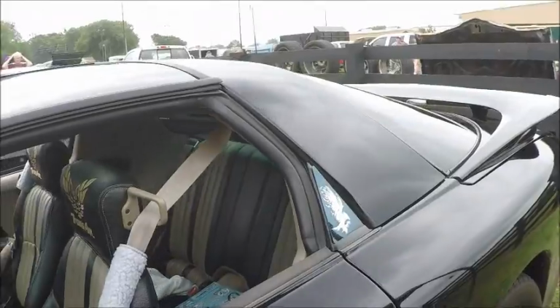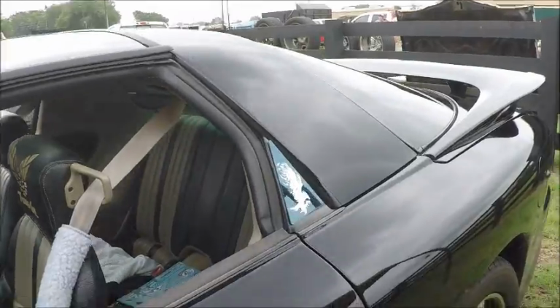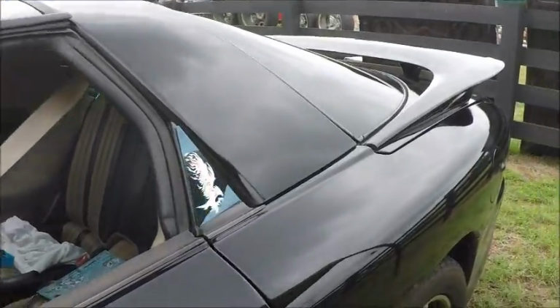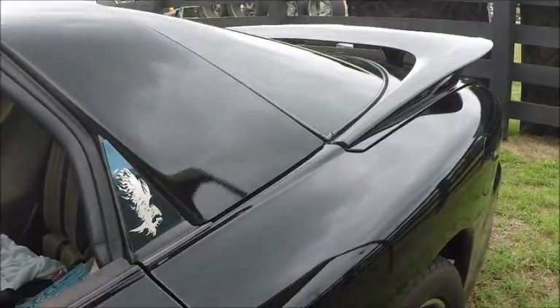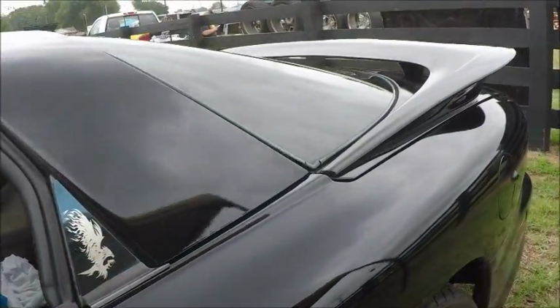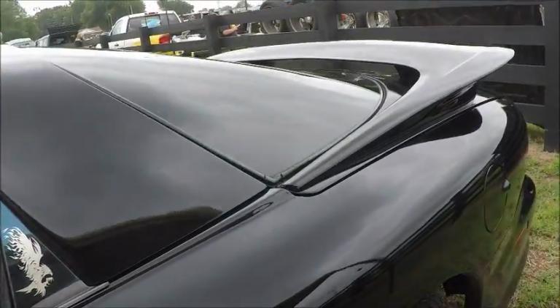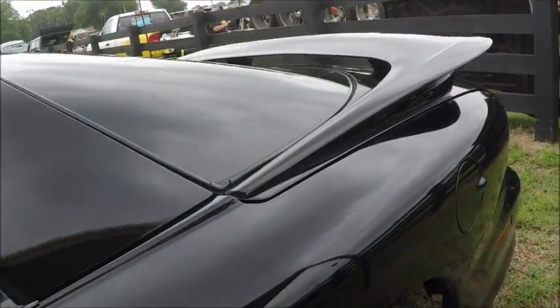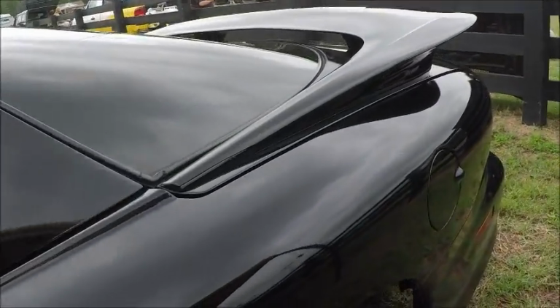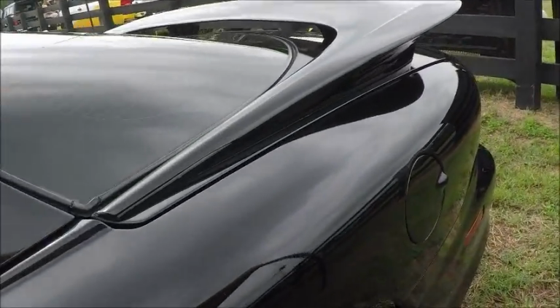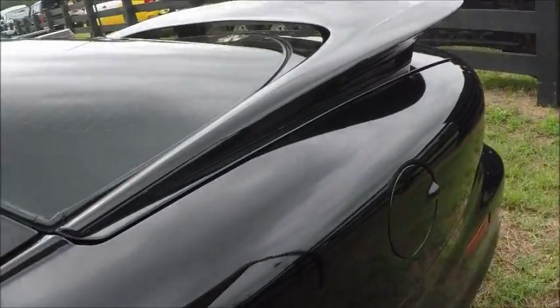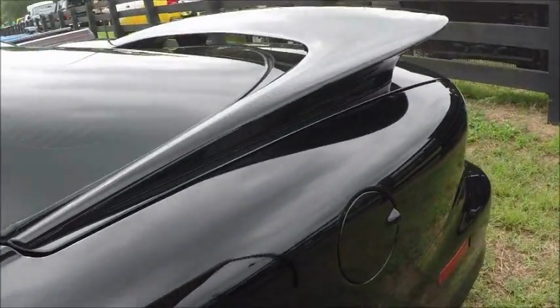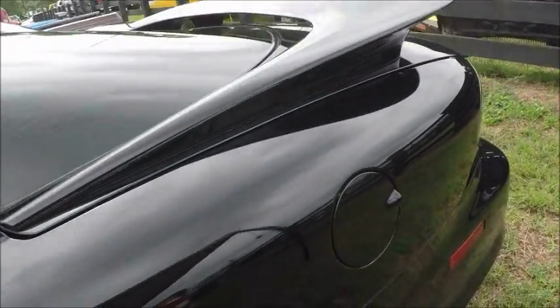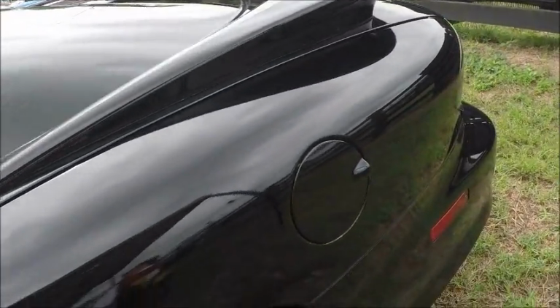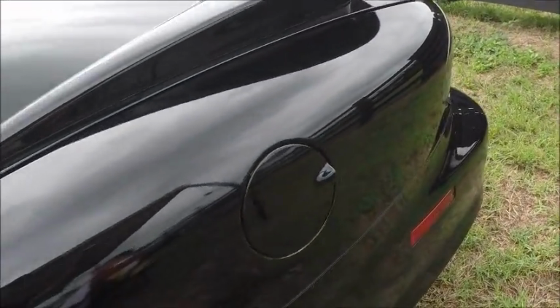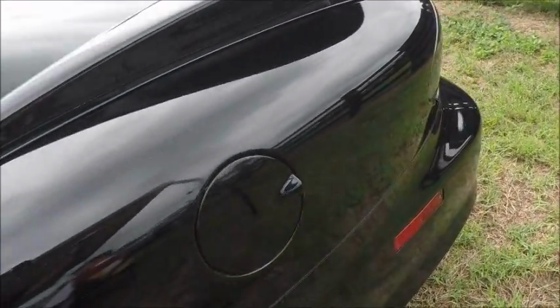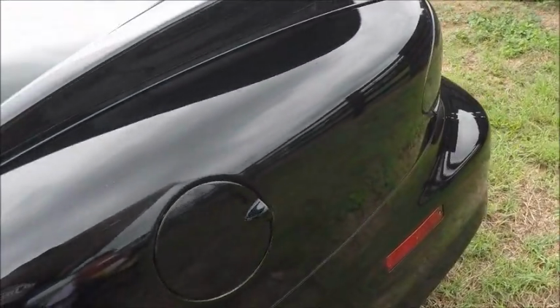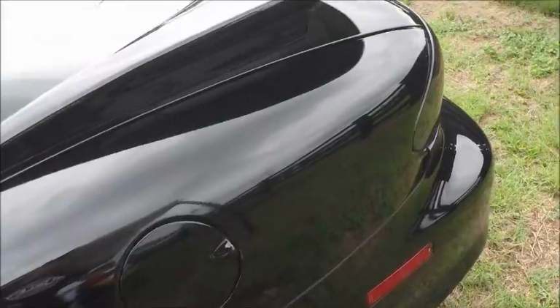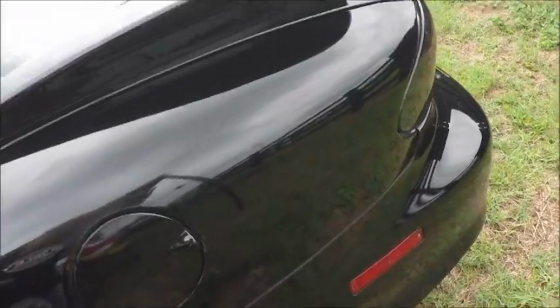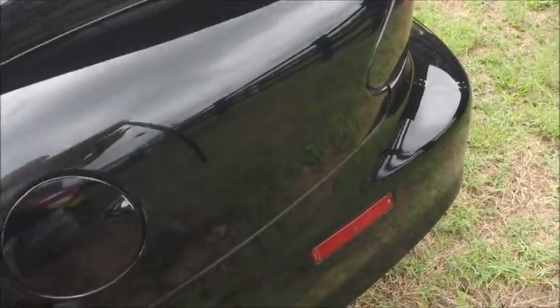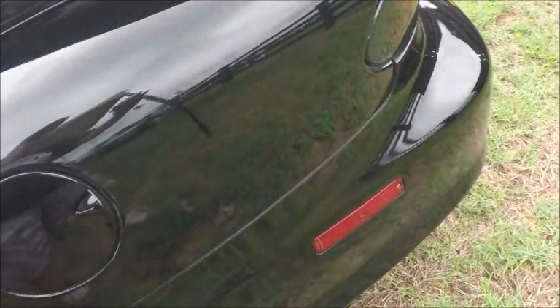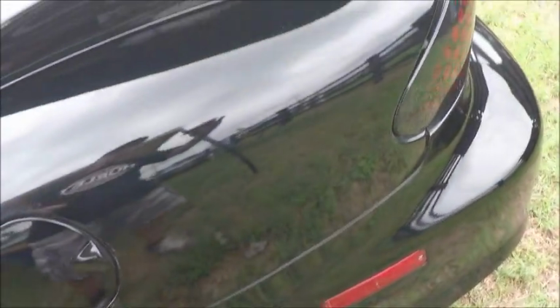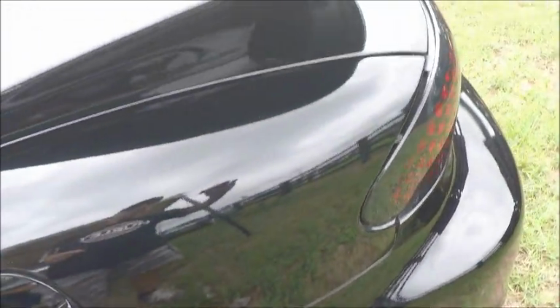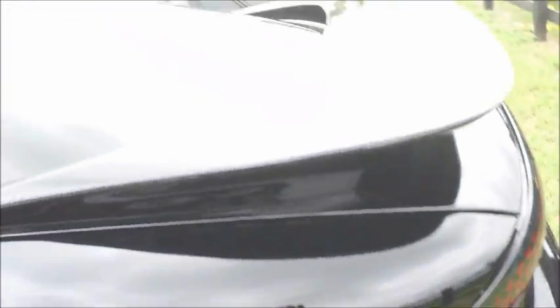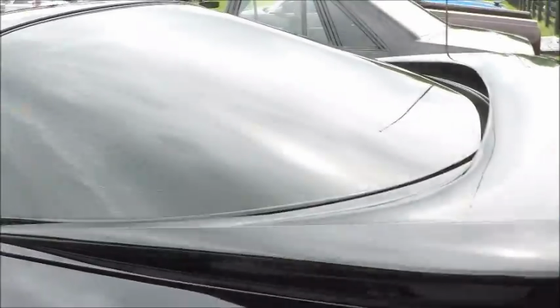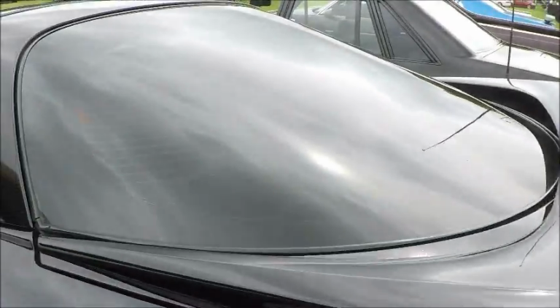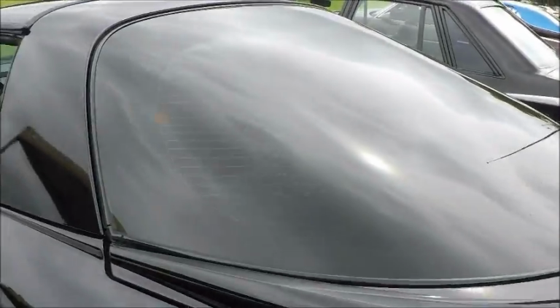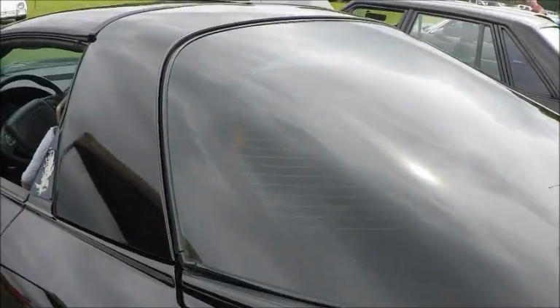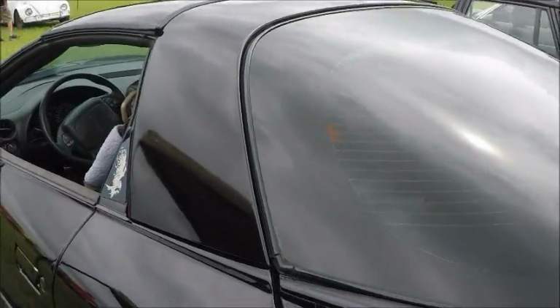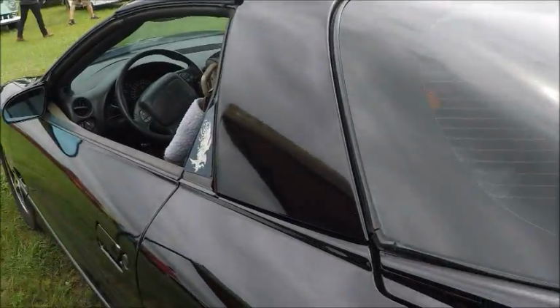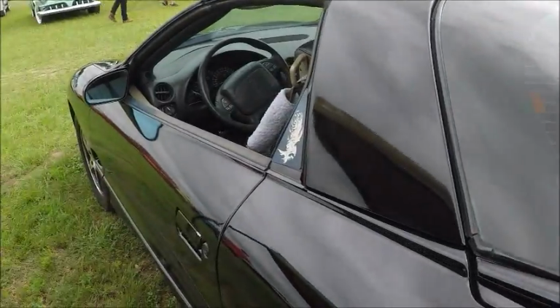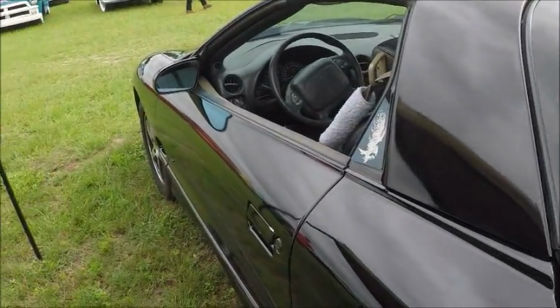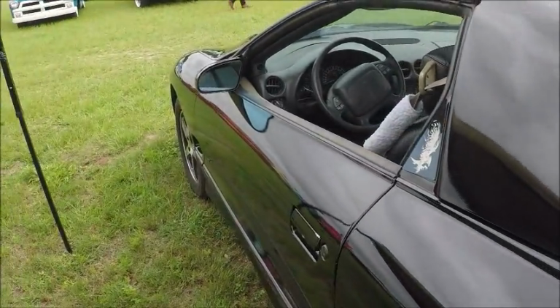It has the T-tops, which are able to be stored in the back.